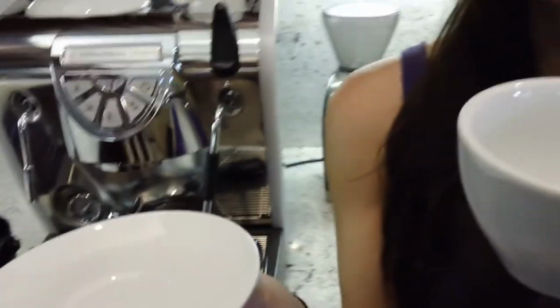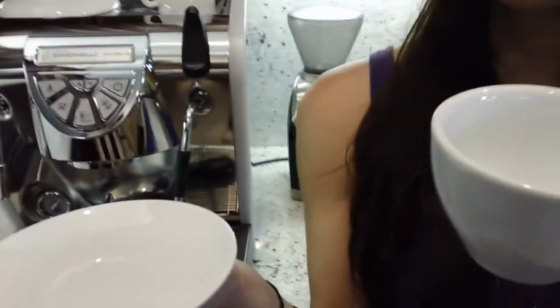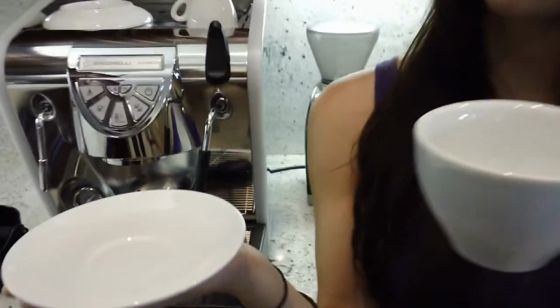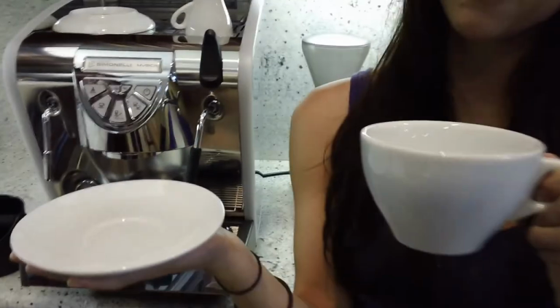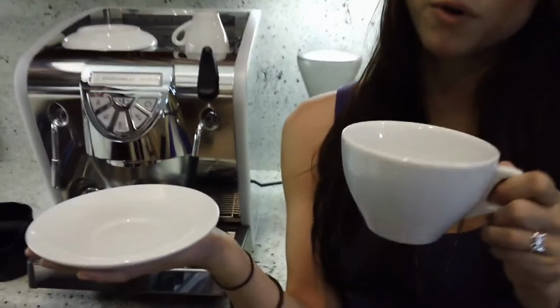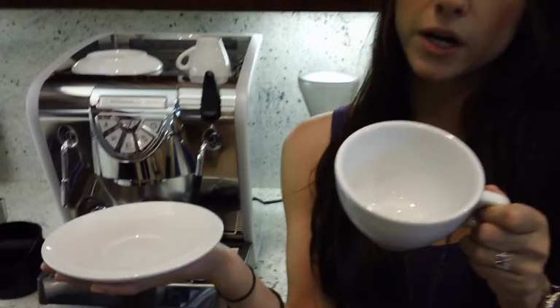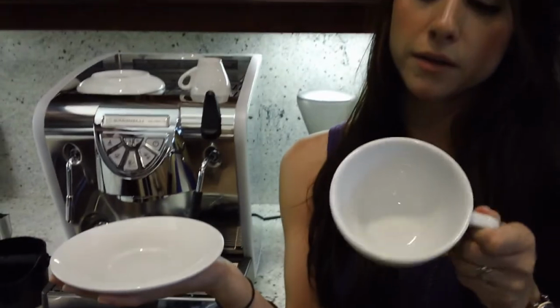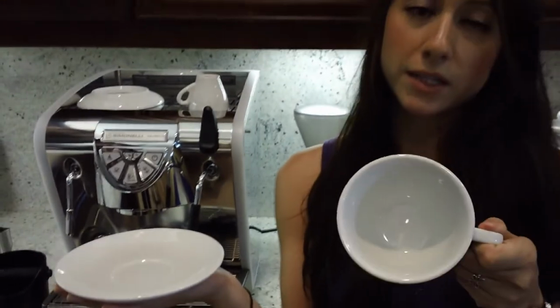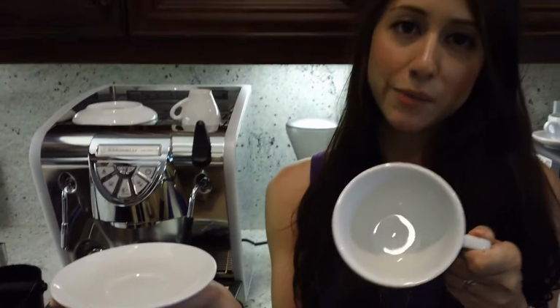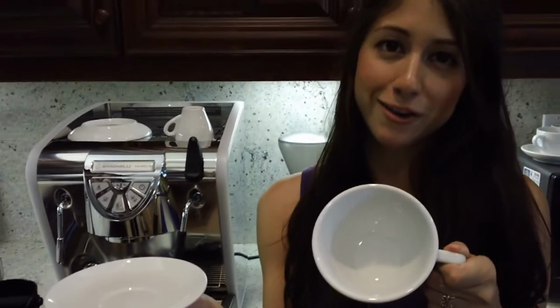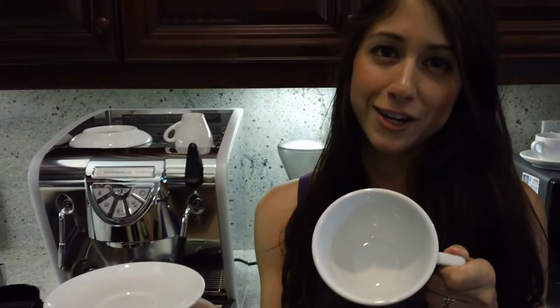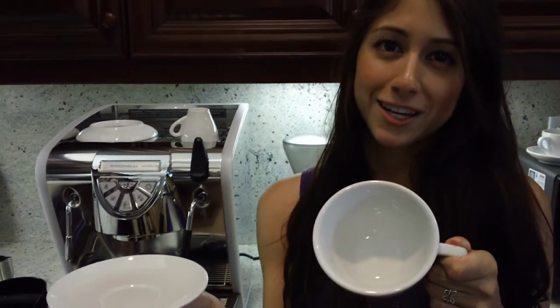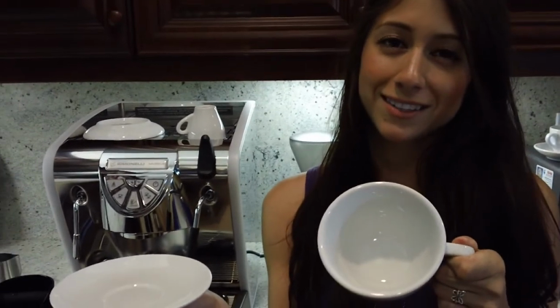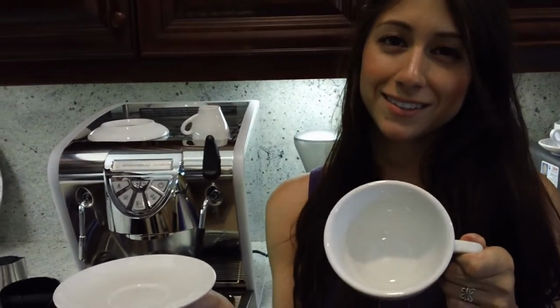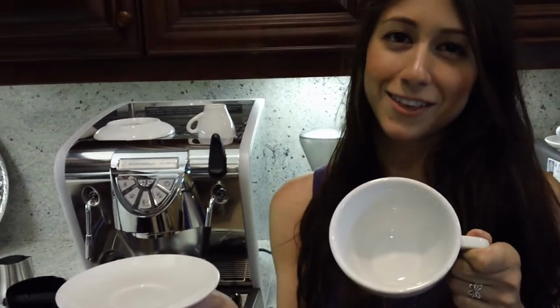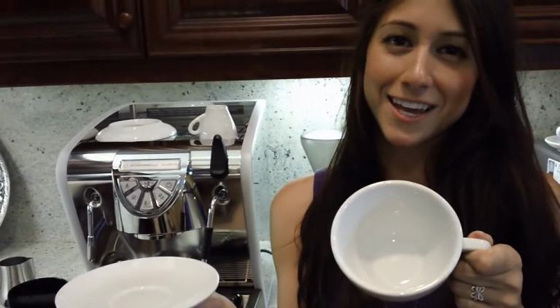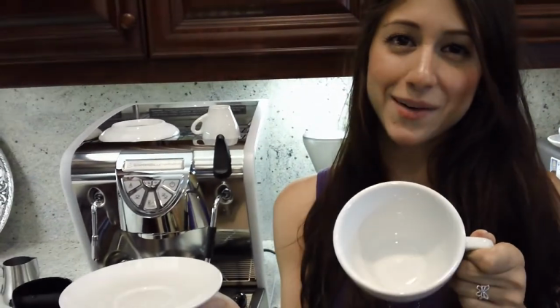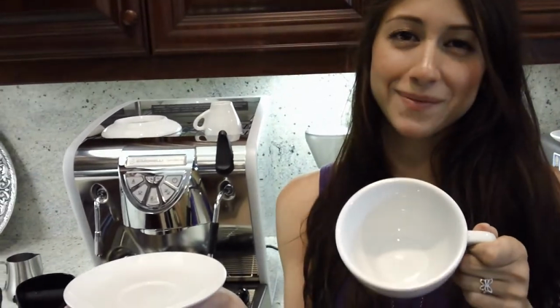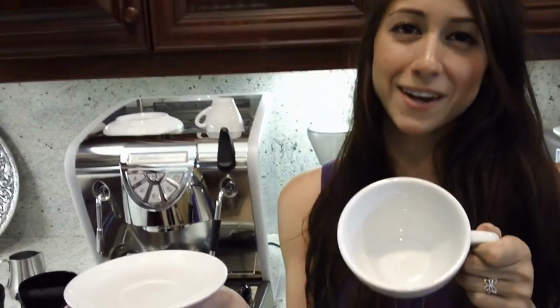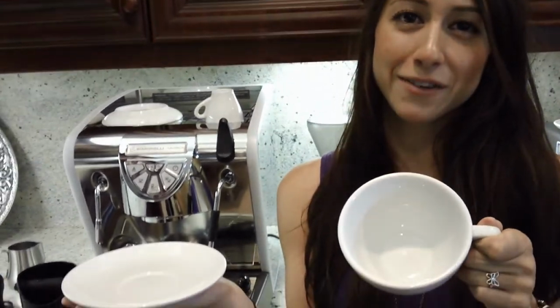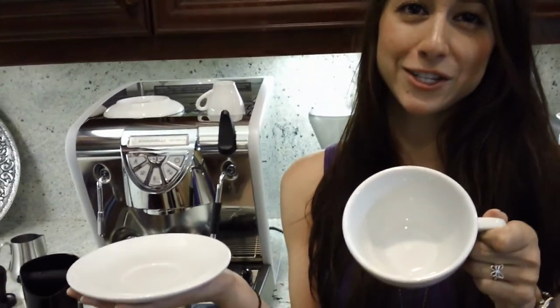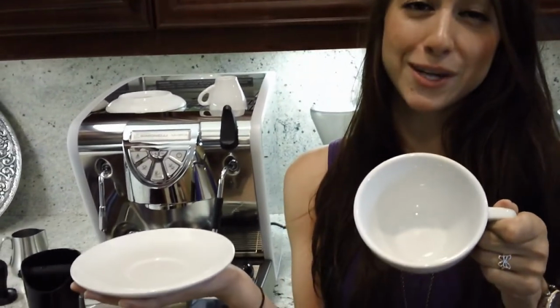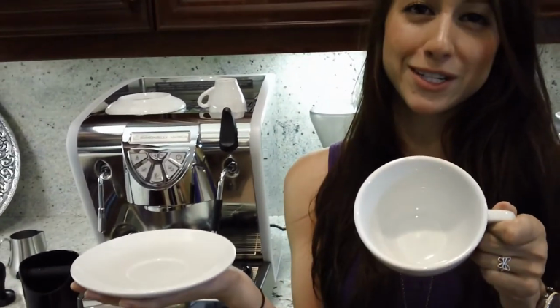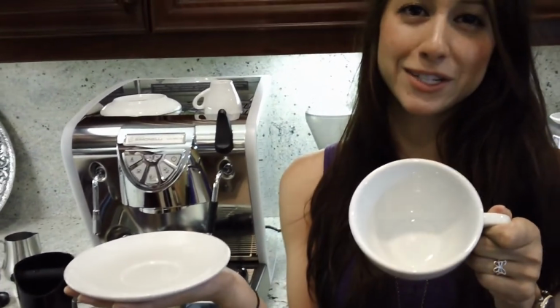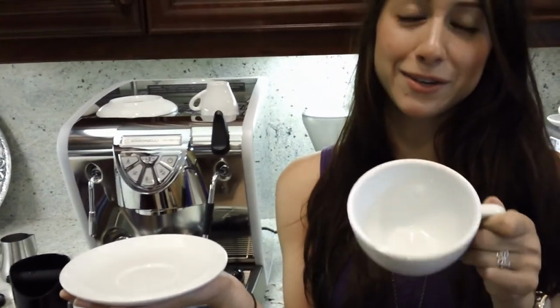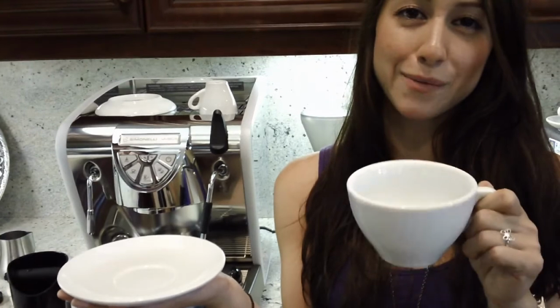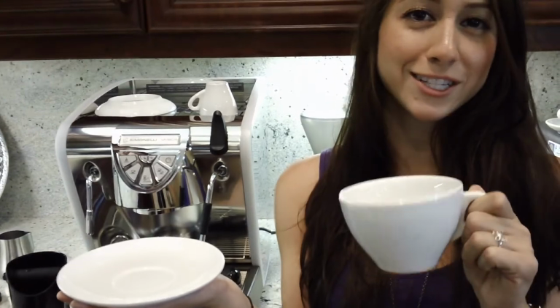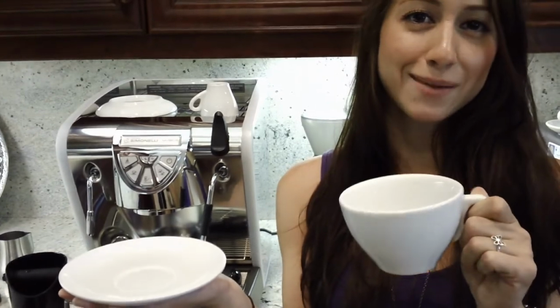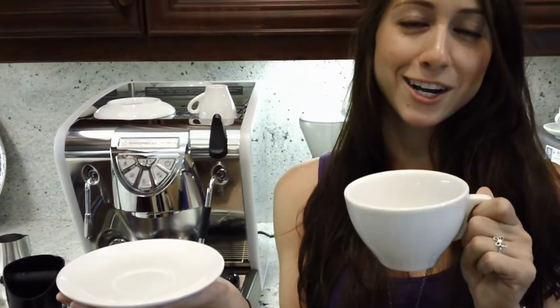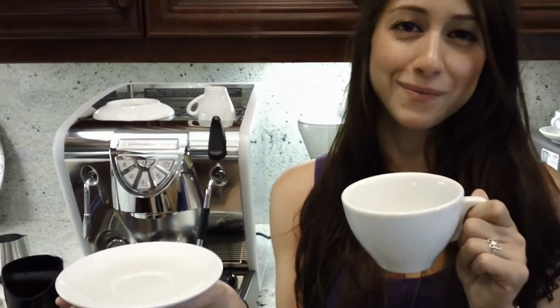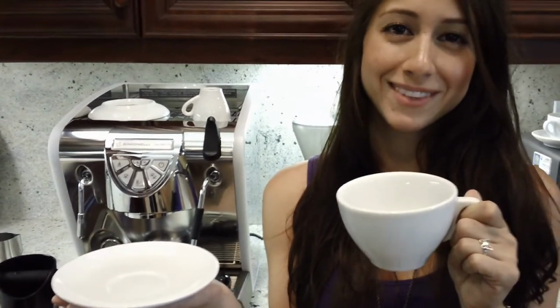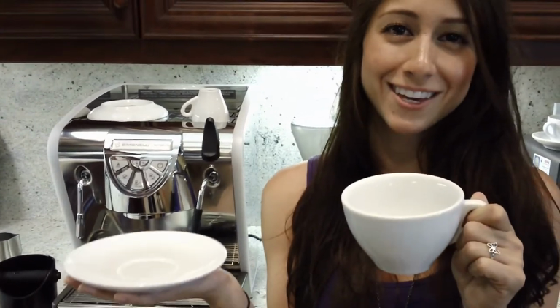If you're looking for this type of latte cup, get on over to www.barista-lab.com. Thank you.